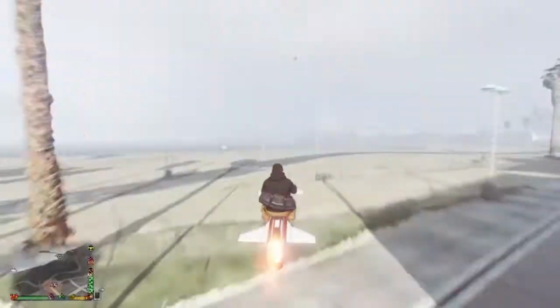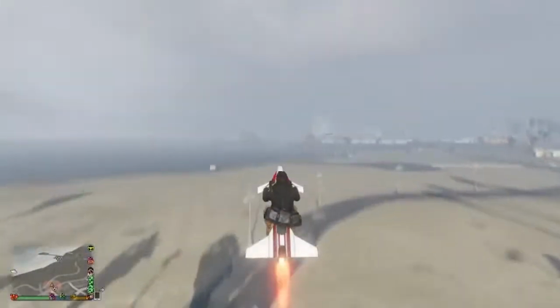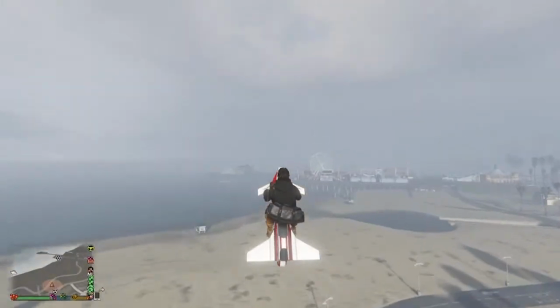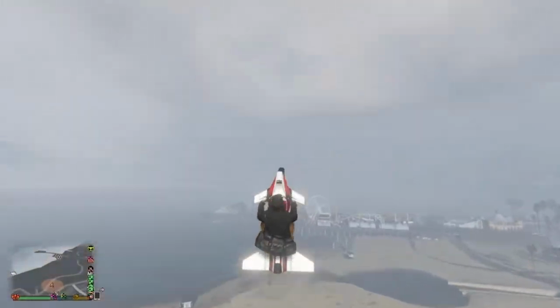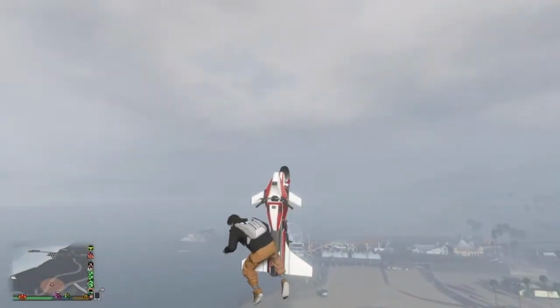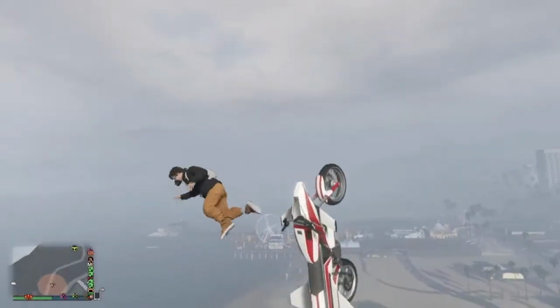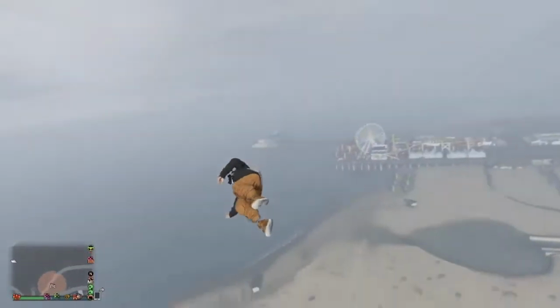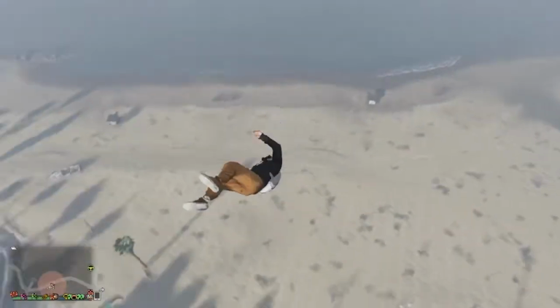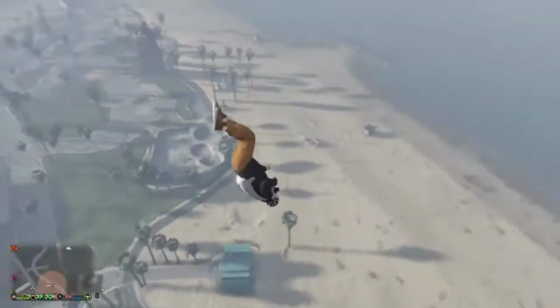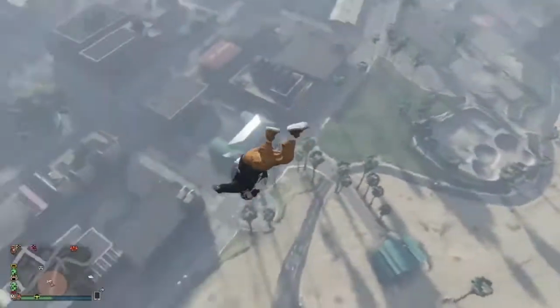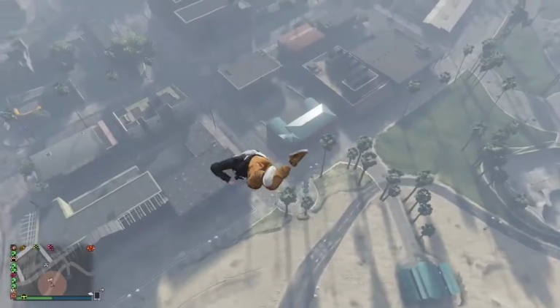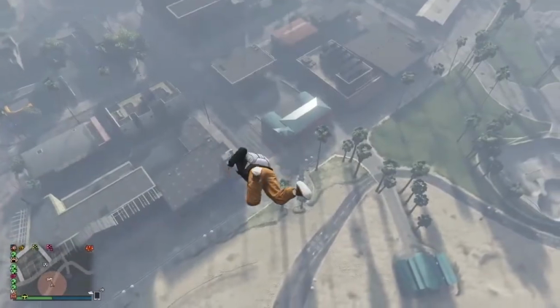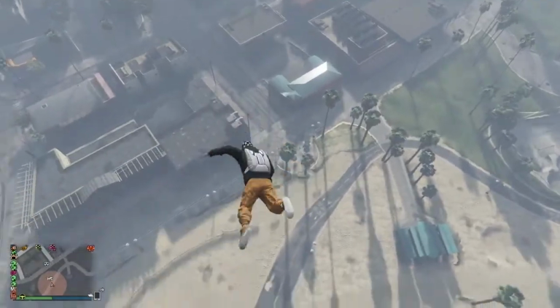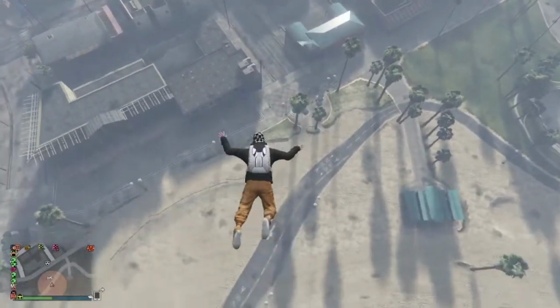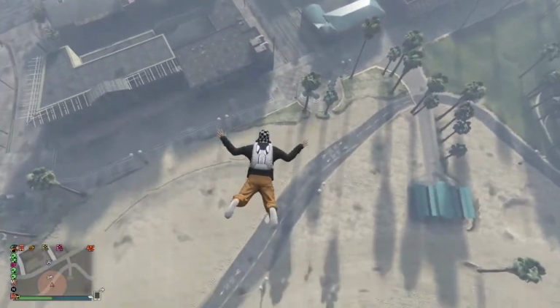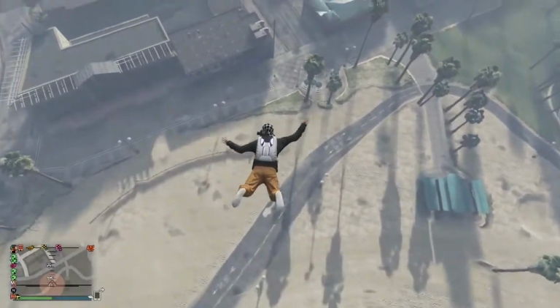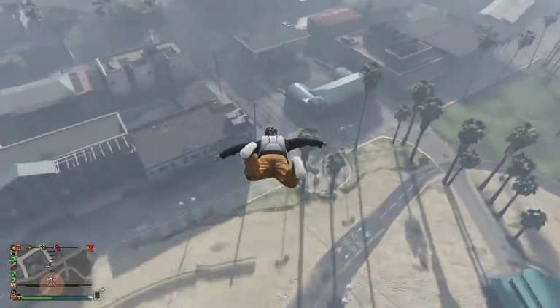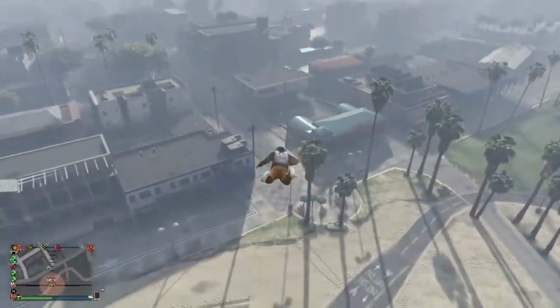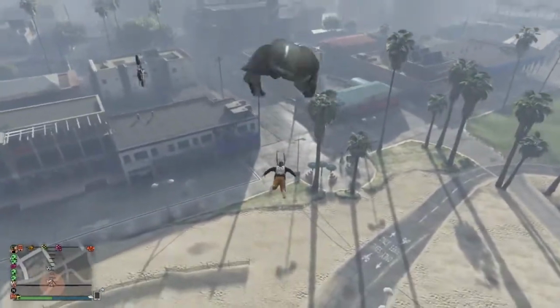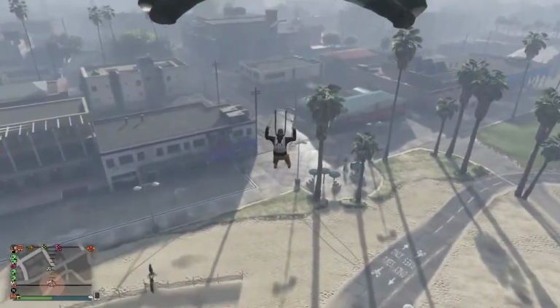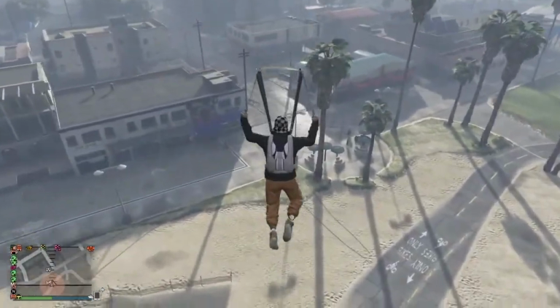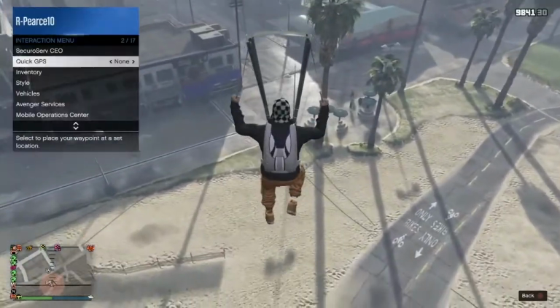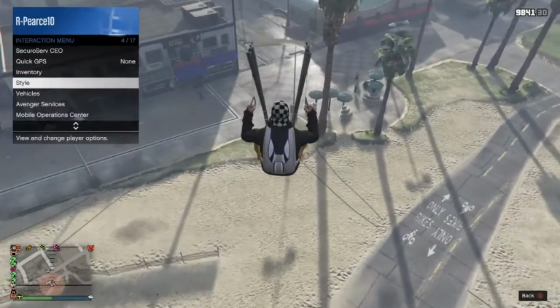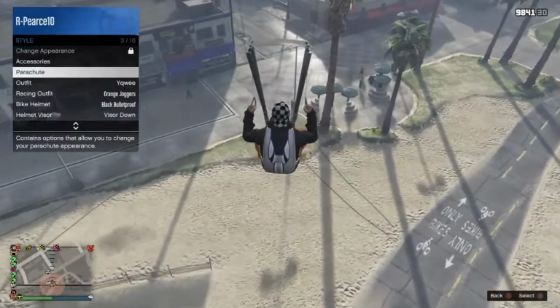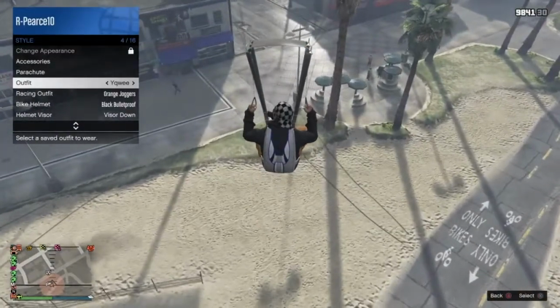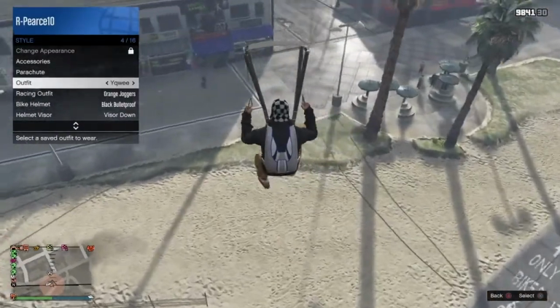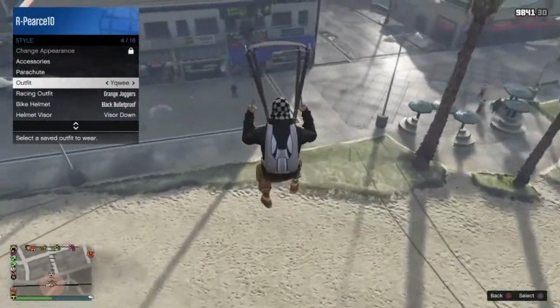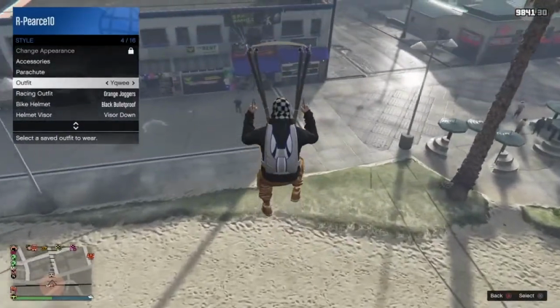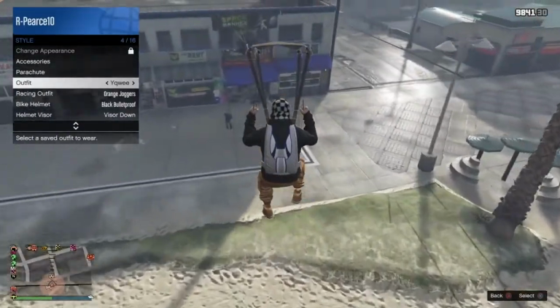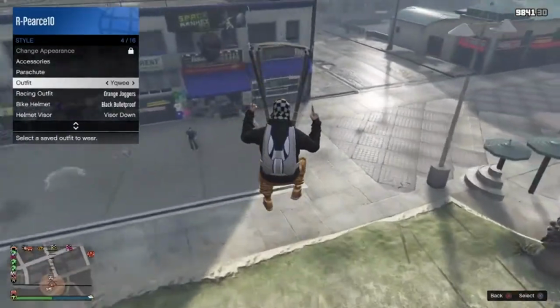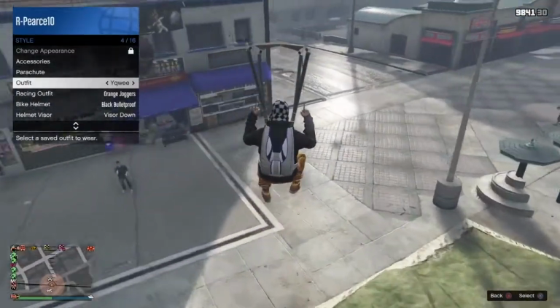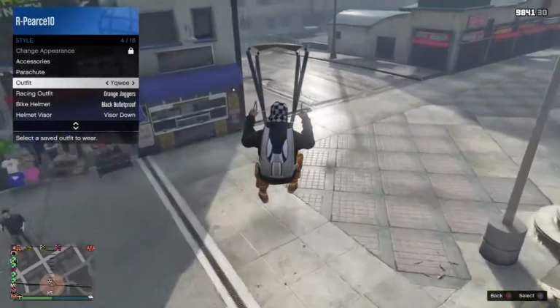So first step, you drive up to the sky with the oppressor. Jump off with your parachute and just fly down. Hover over the outfit you want to transfer it to and then just wait till you land.